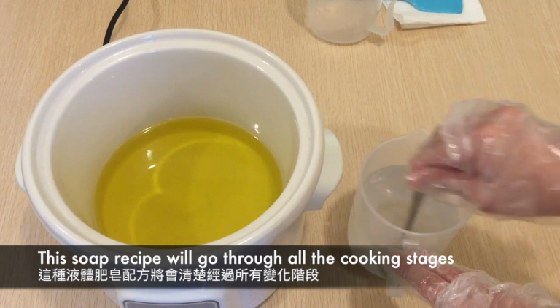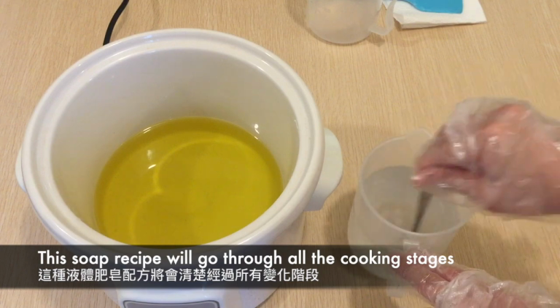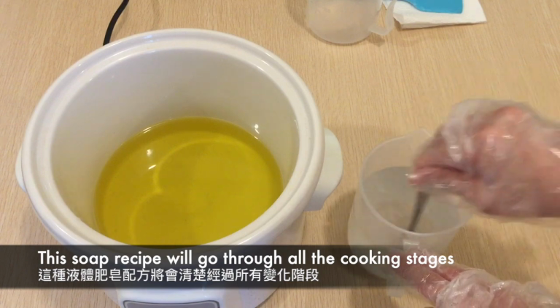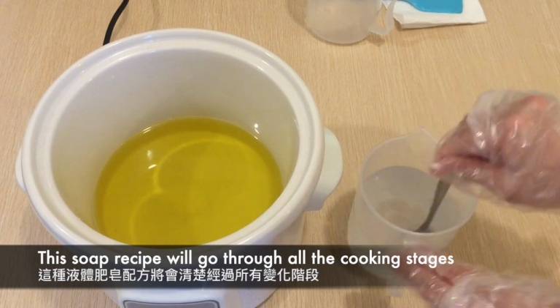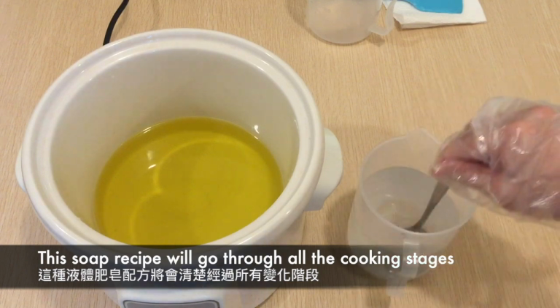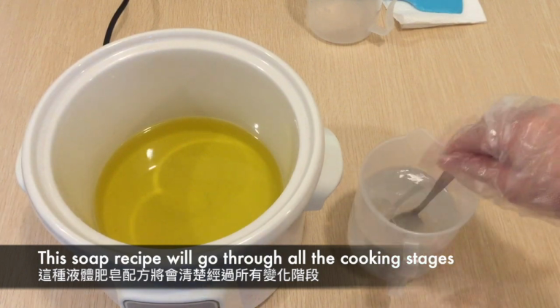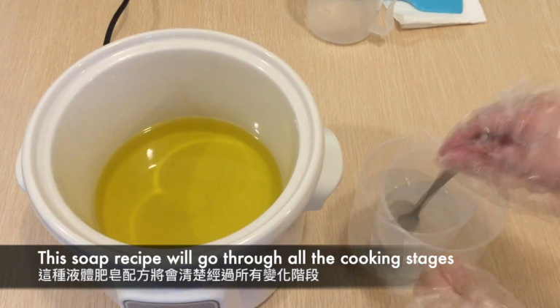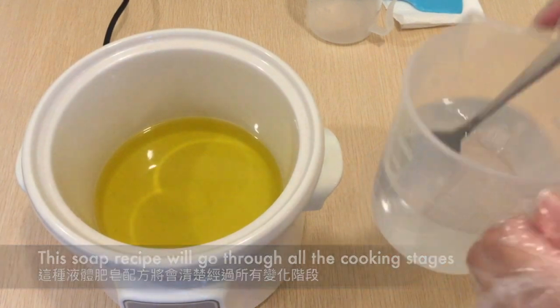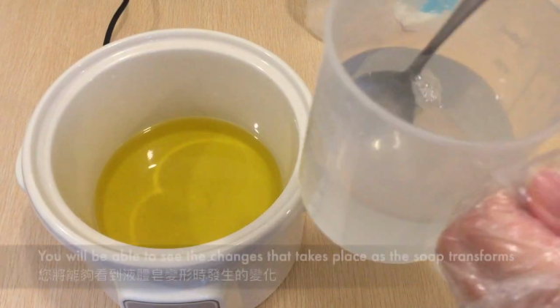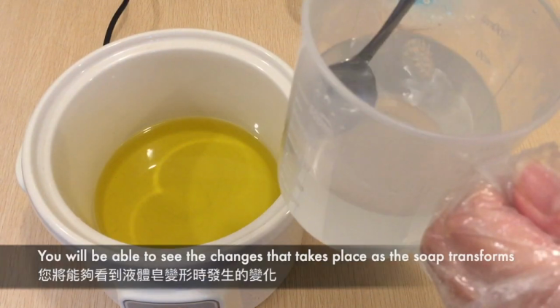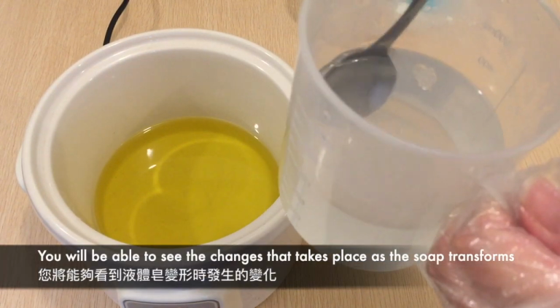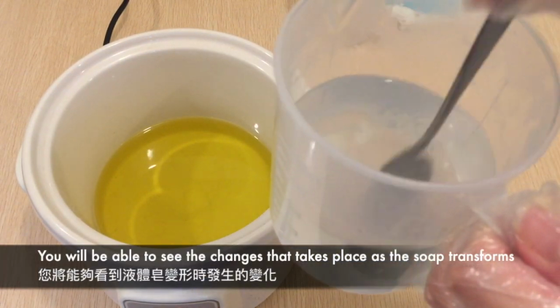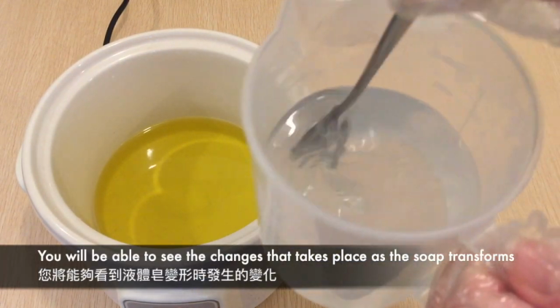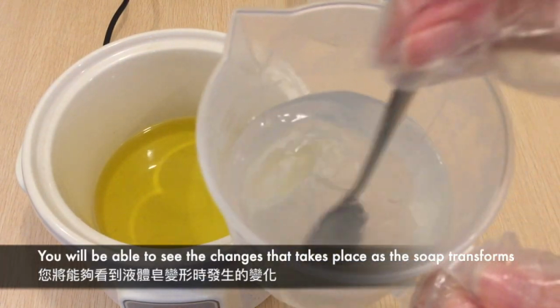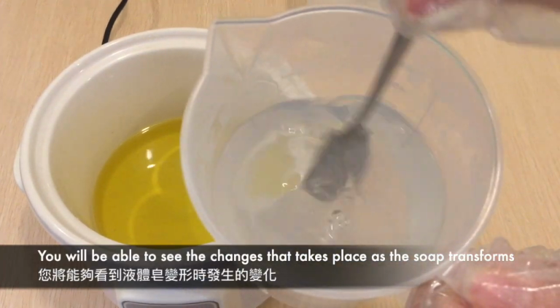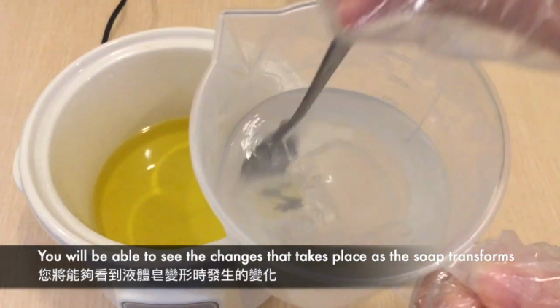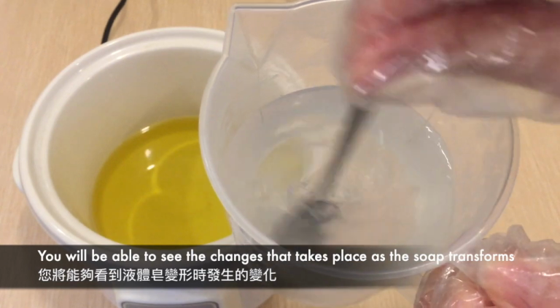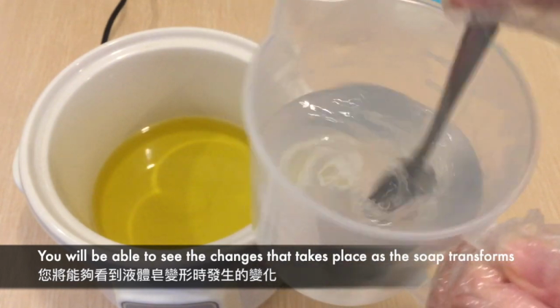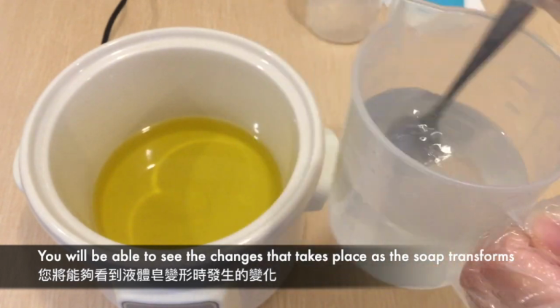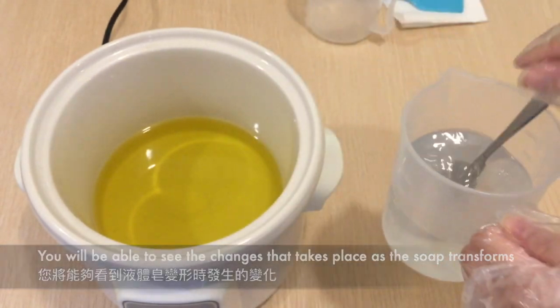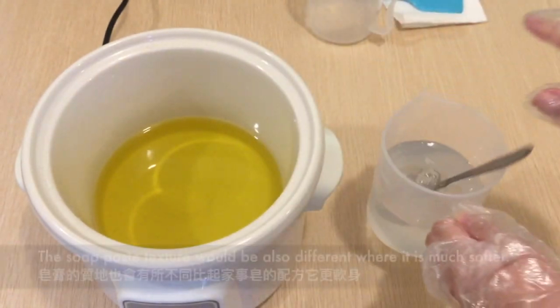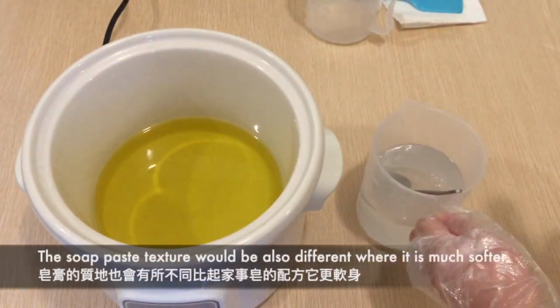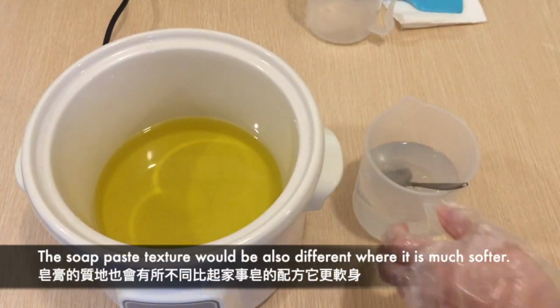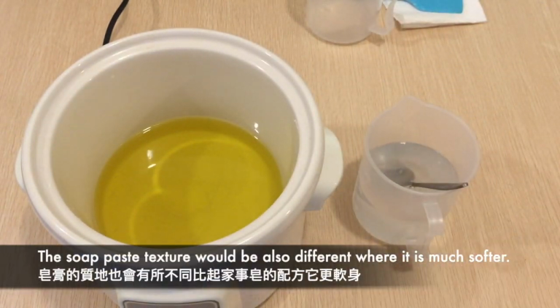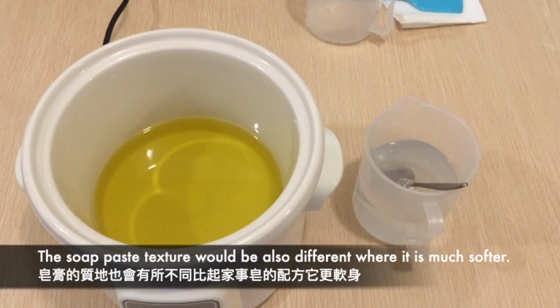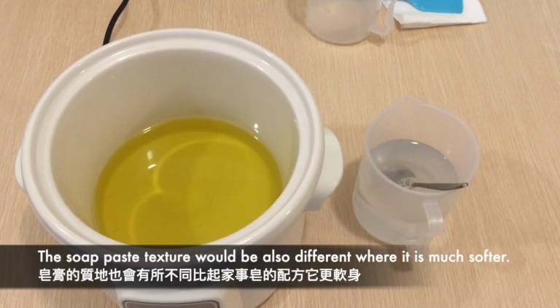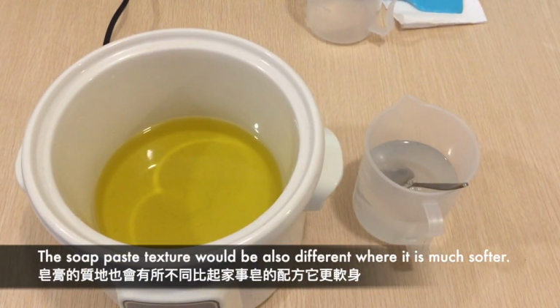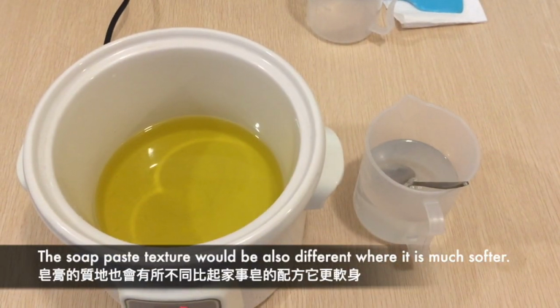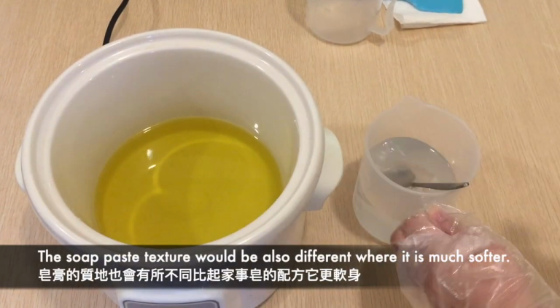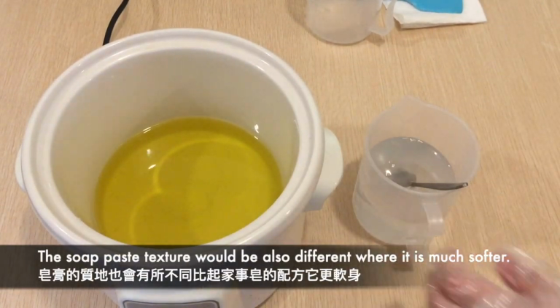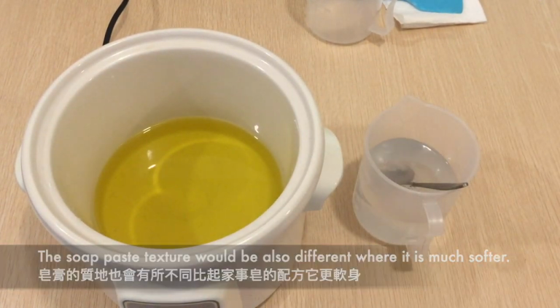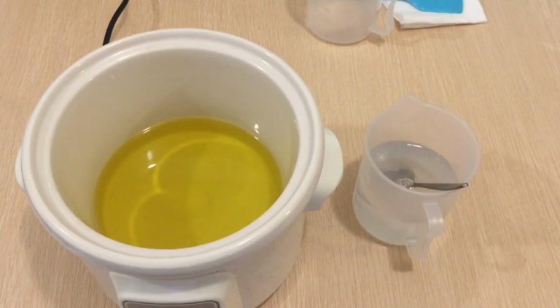This soap recipe will go through all the cooking stages and you'll be able to see the changes that take place when the soap transforms. The soap paste texture will also be different — it is much softer.